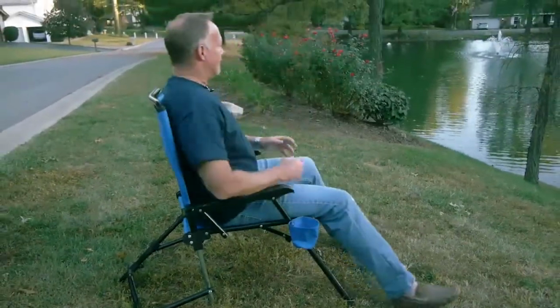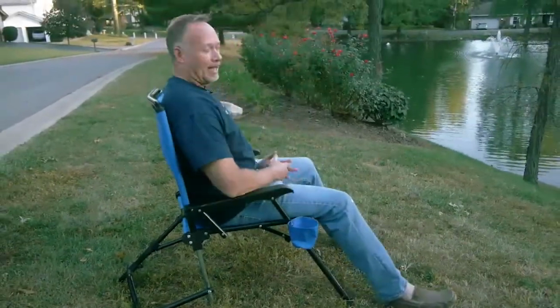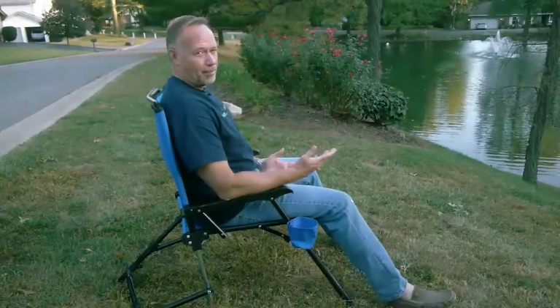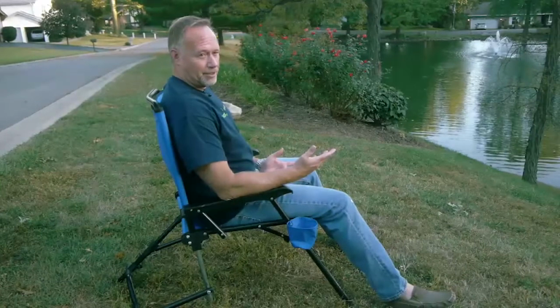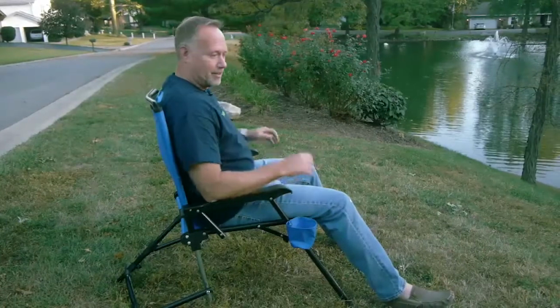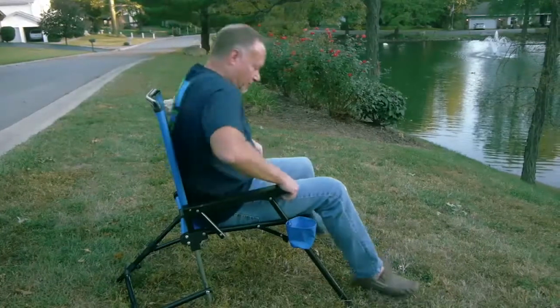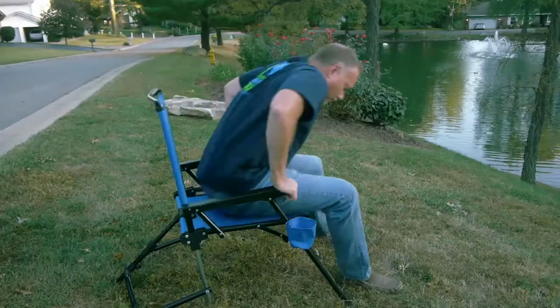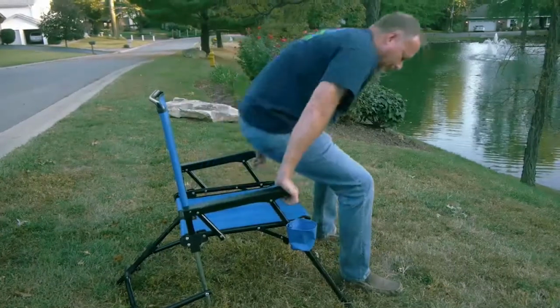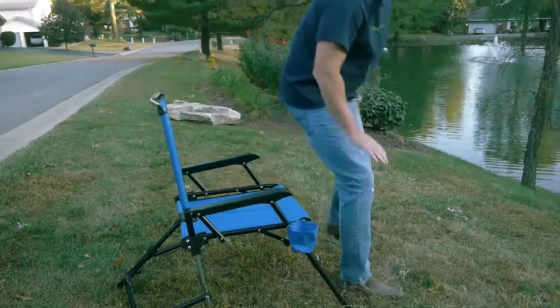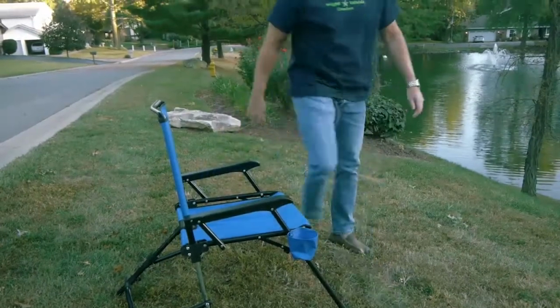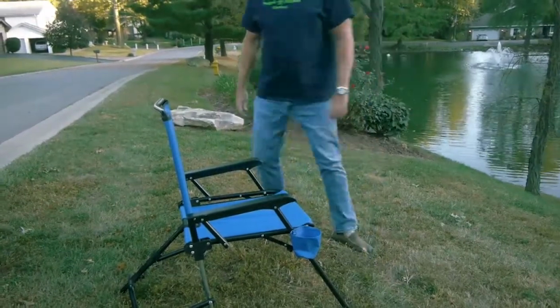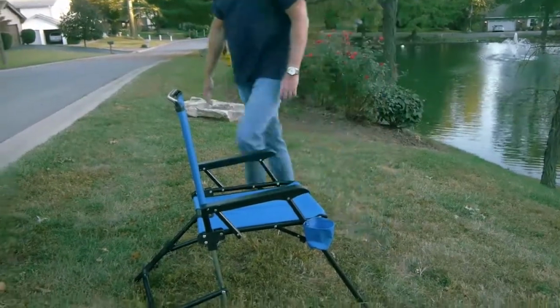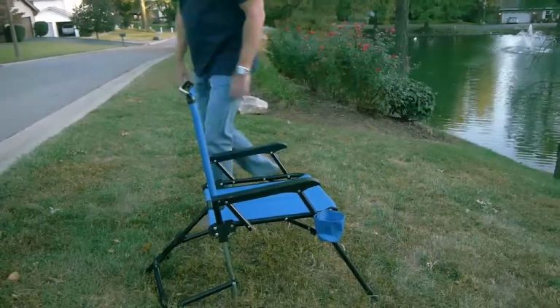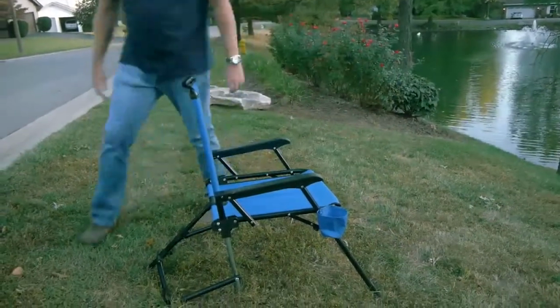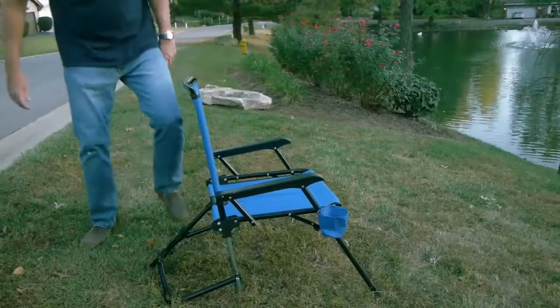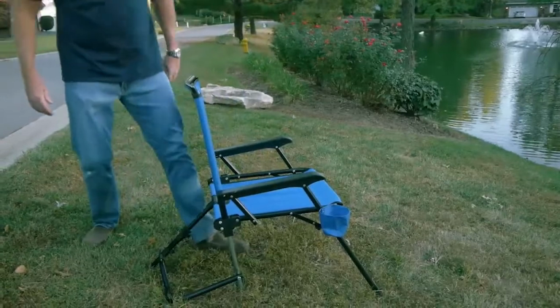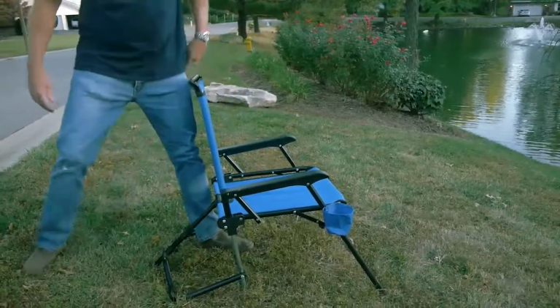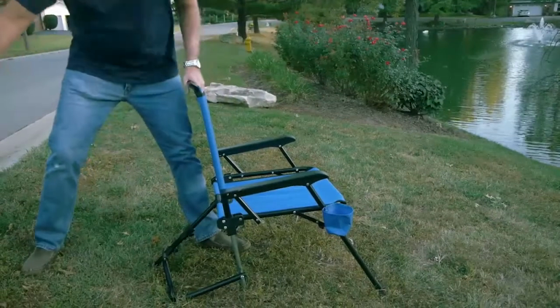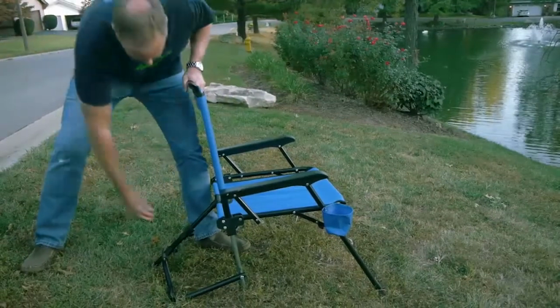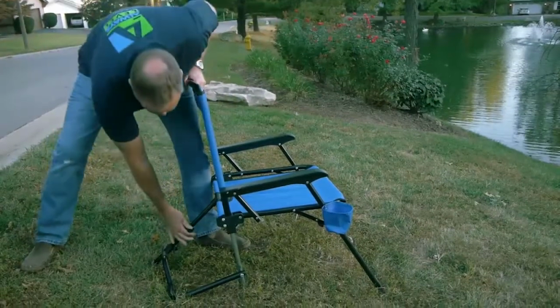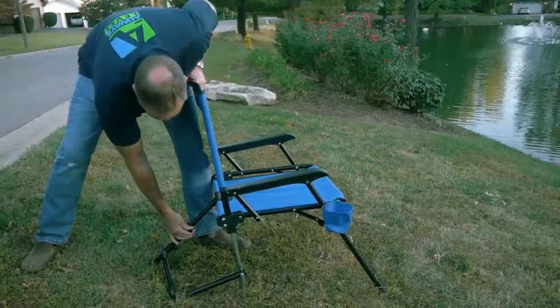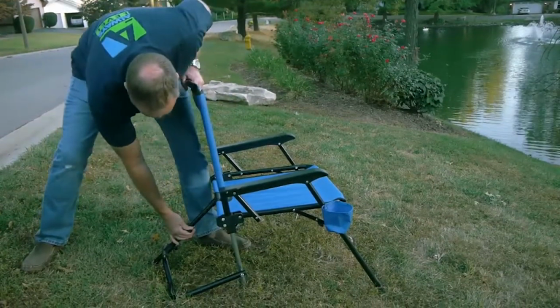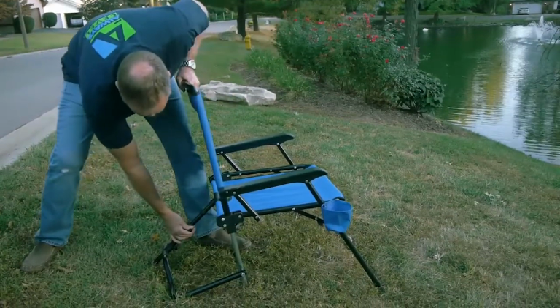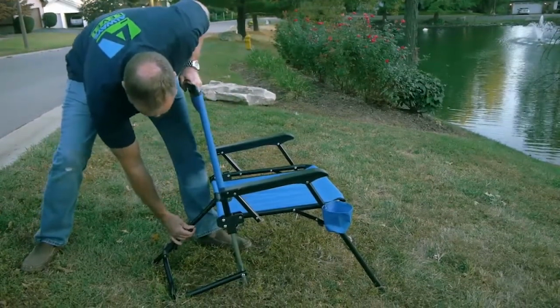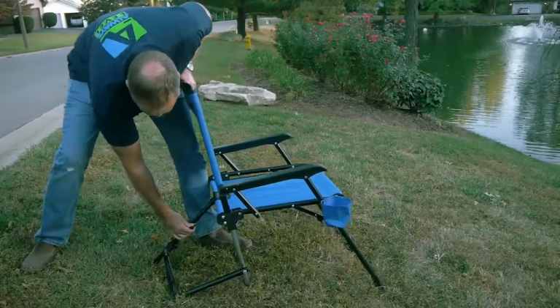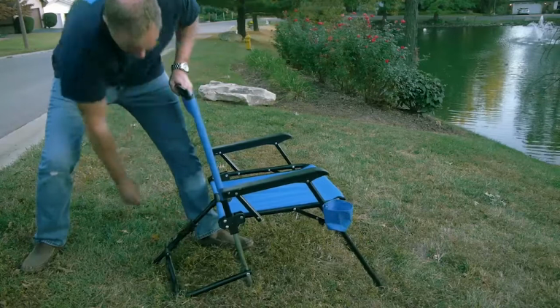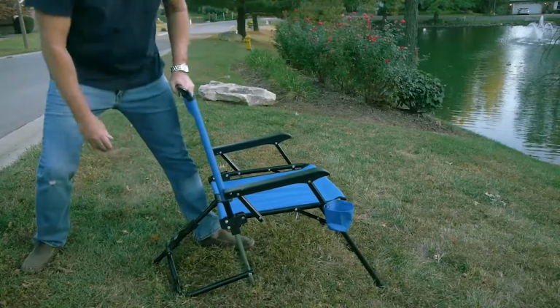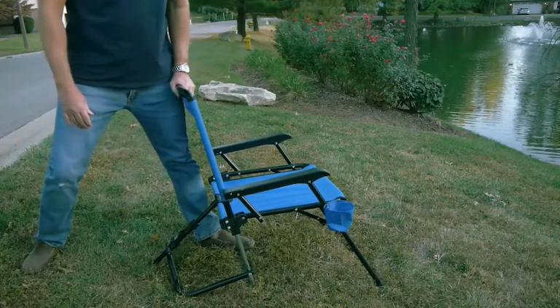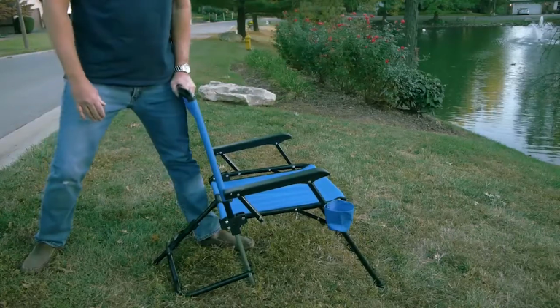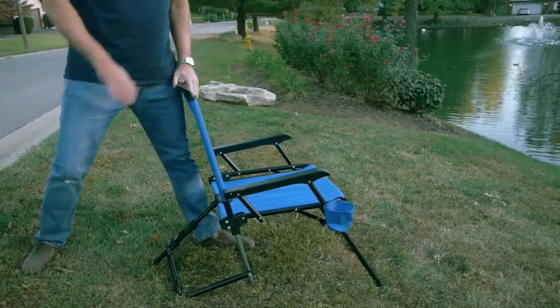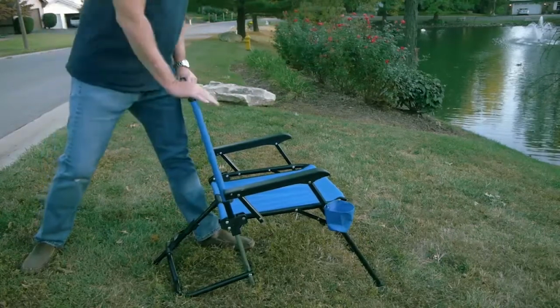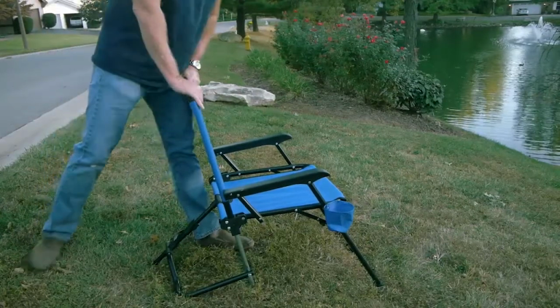I like this upright position, but if you prefer one that's a little more tilted back, all you do is come back behind the chair, stand on the back leg, pull the button out, and pull back on the seat until it clicks into the next place and you're good to go.